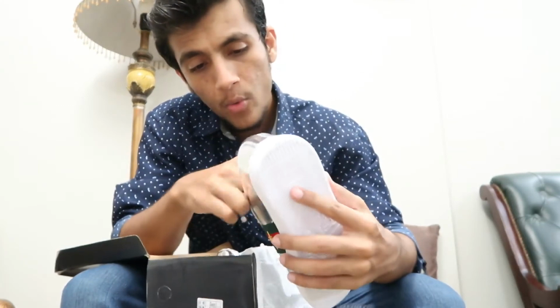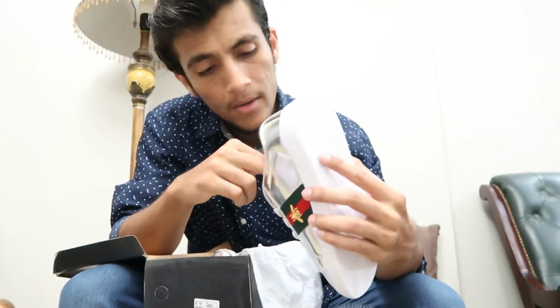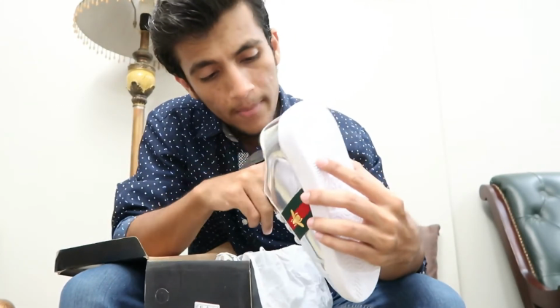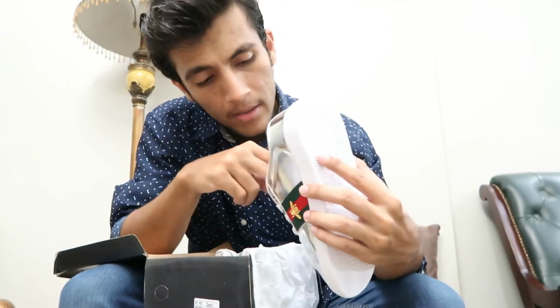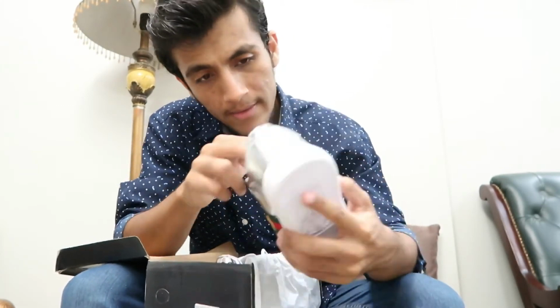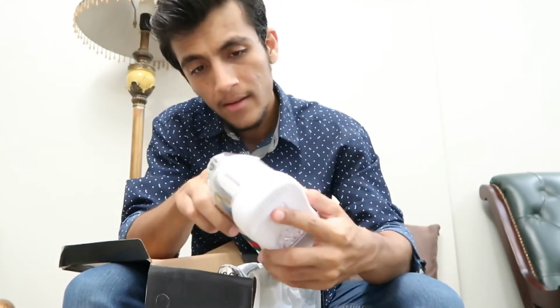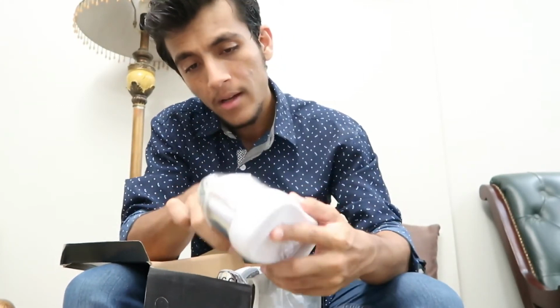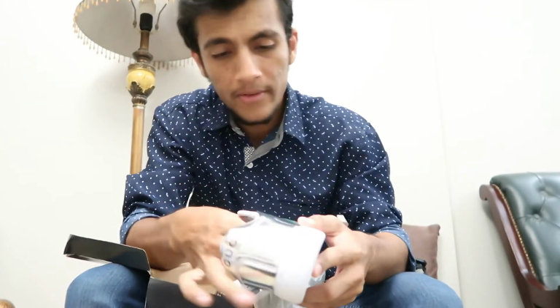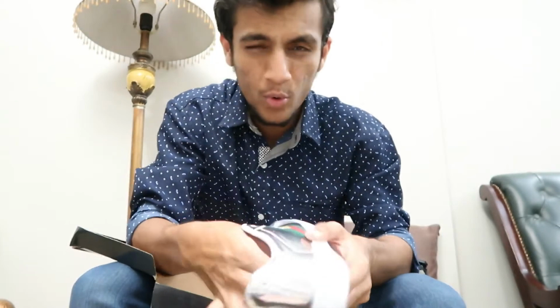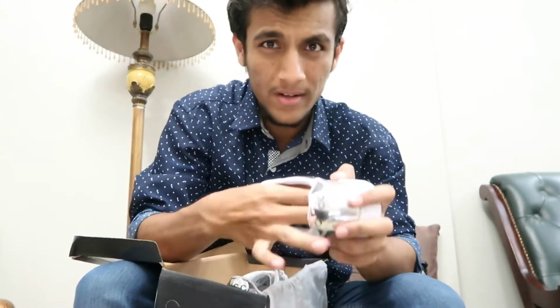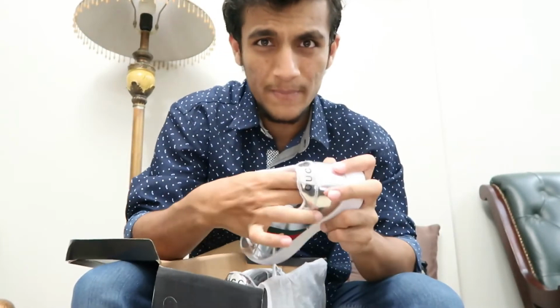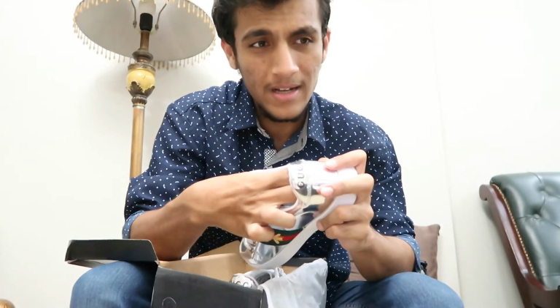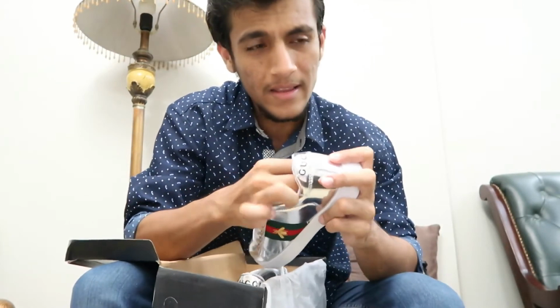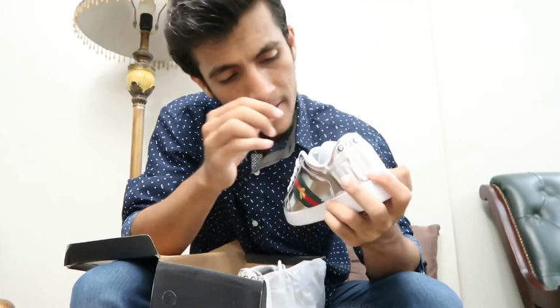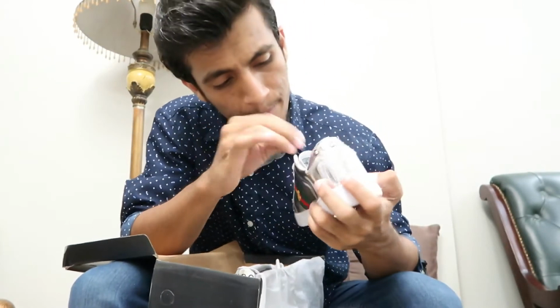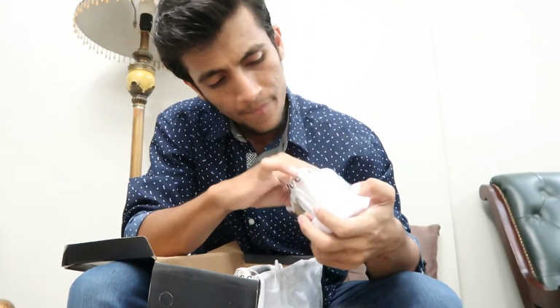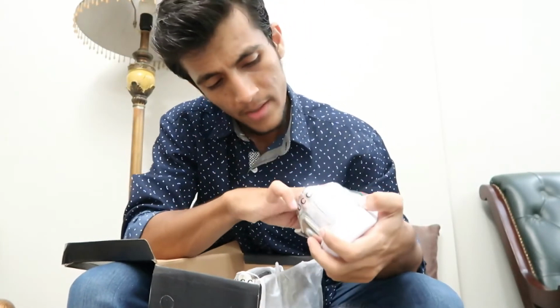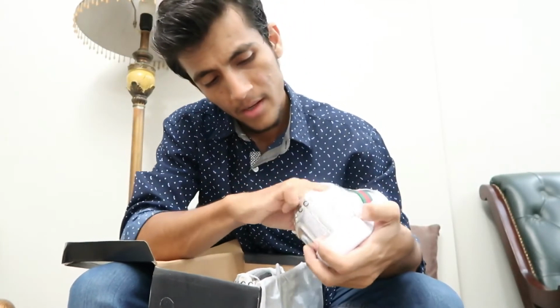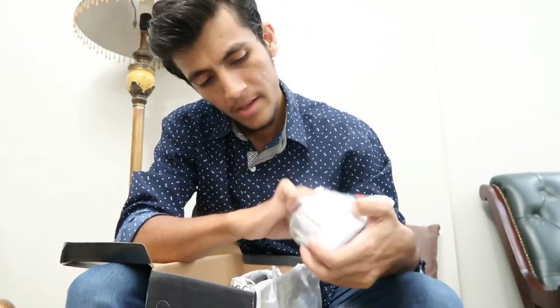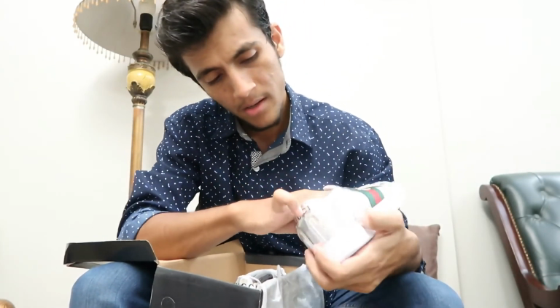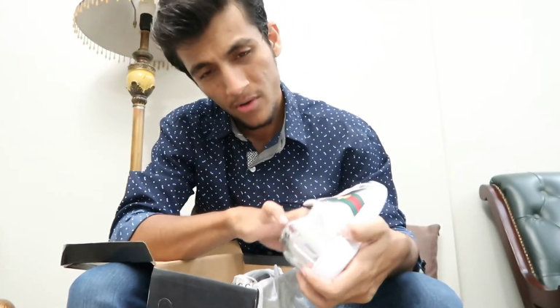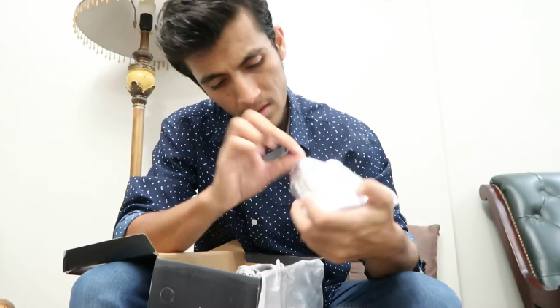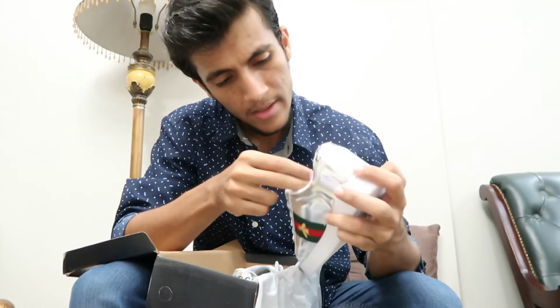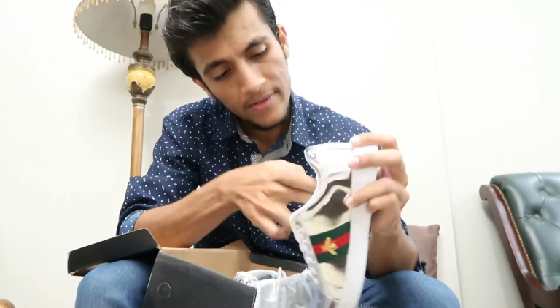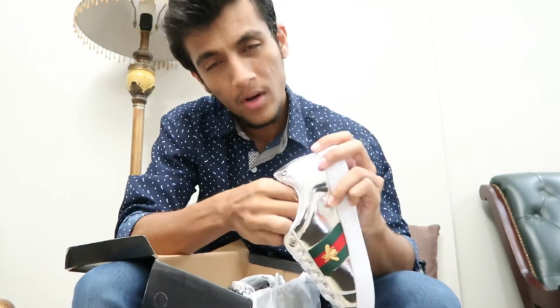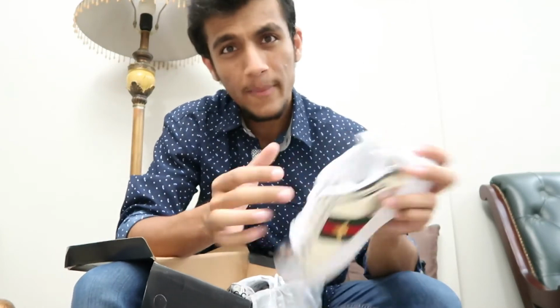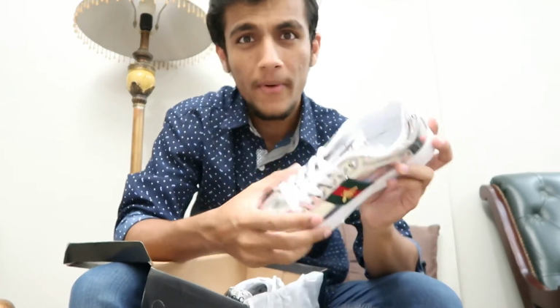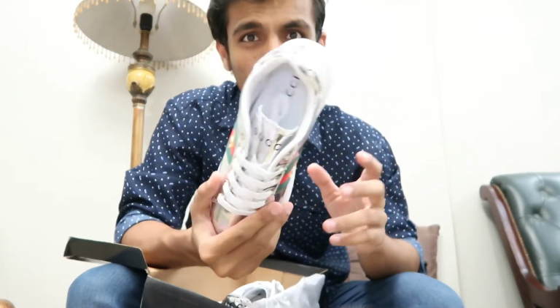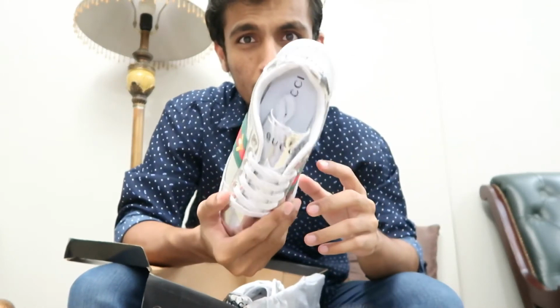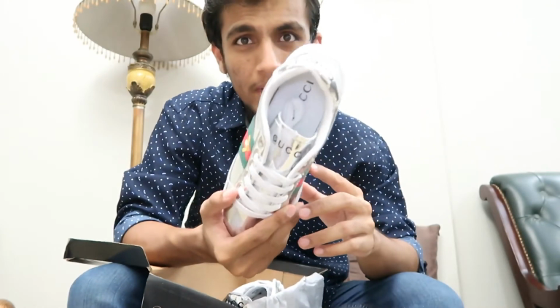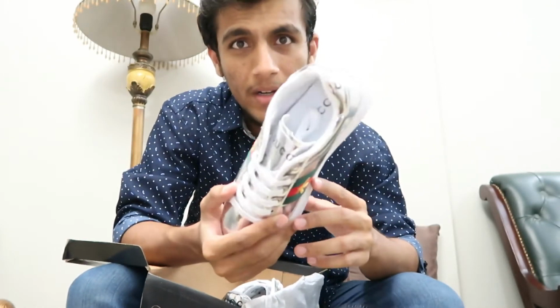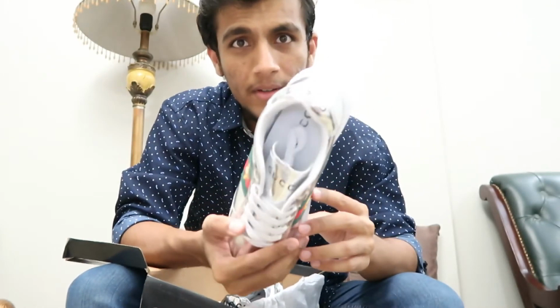Hopefully it will be quite comfortable as we will see you on the channel Paki vlog. If the video is set up, it will be done at the normal level for the full page list.